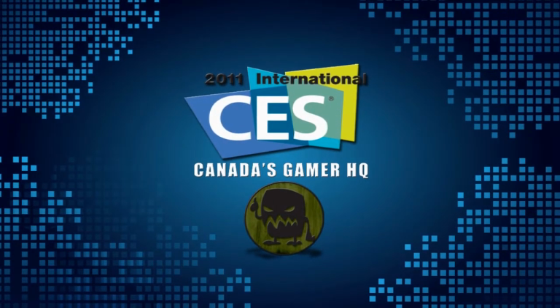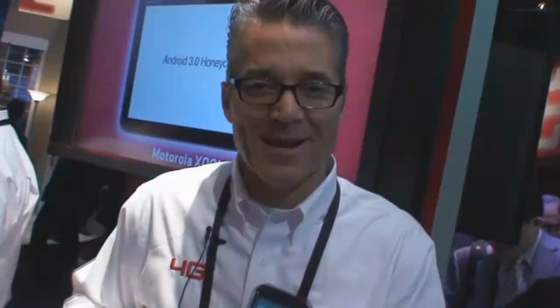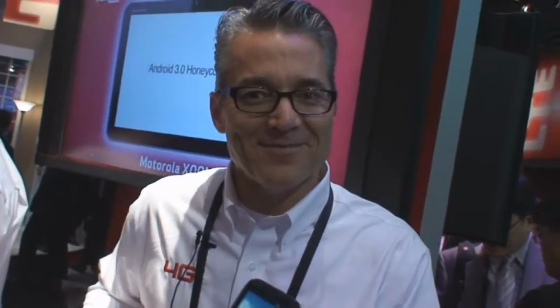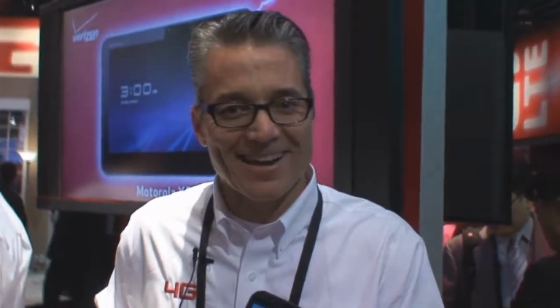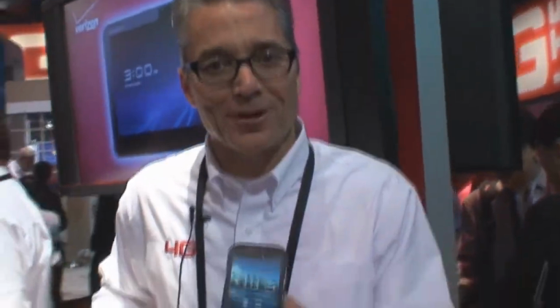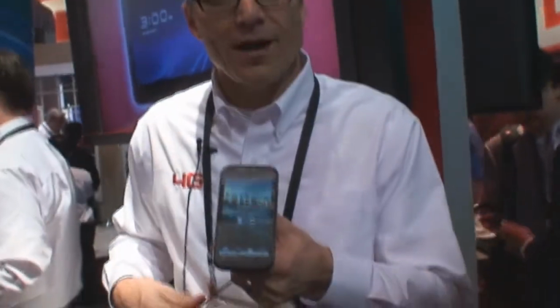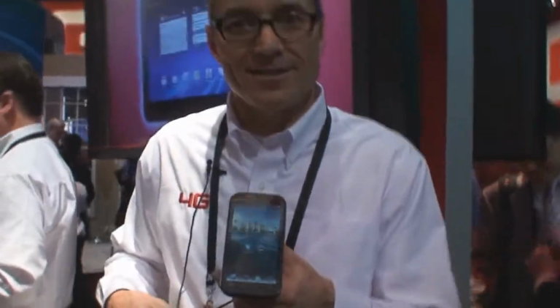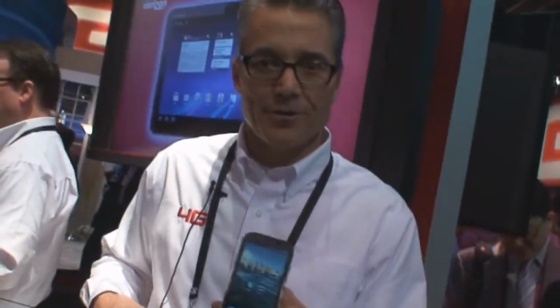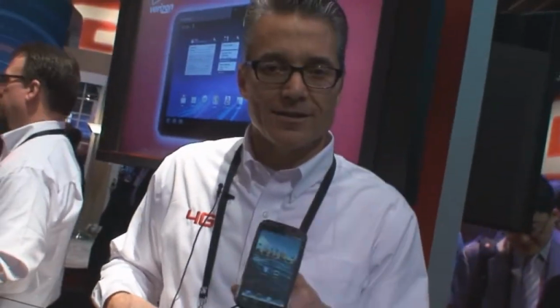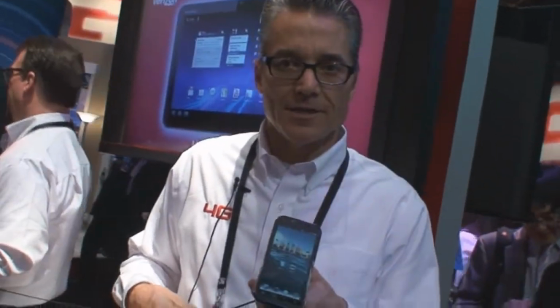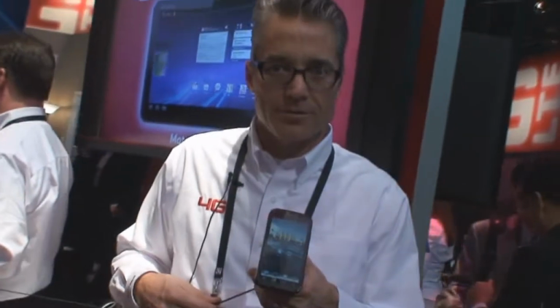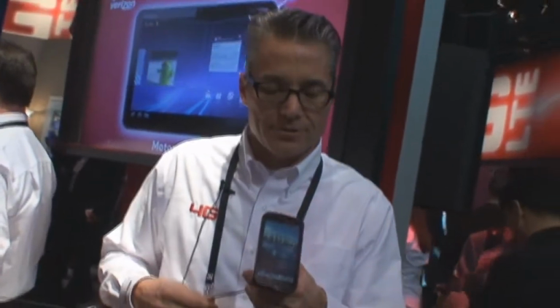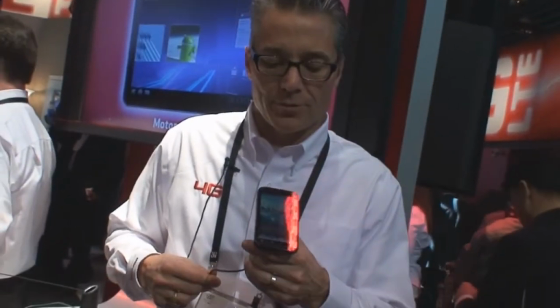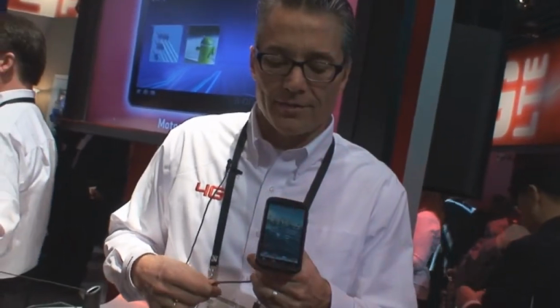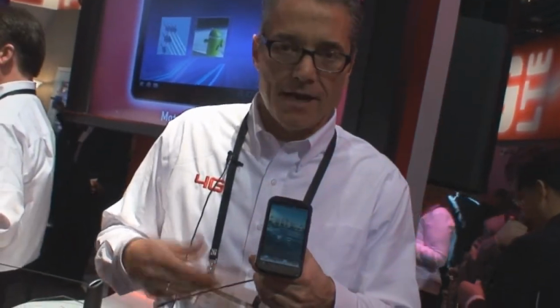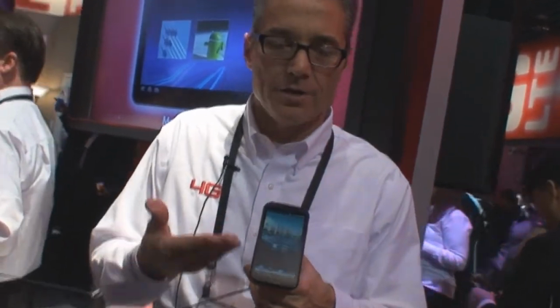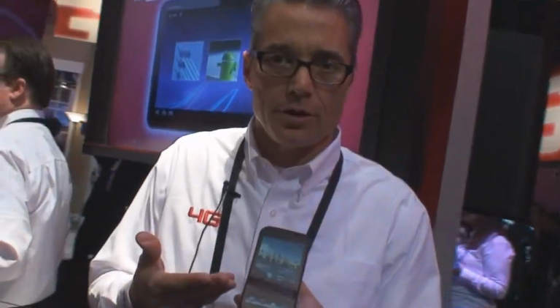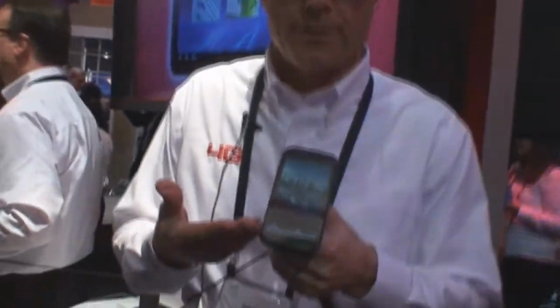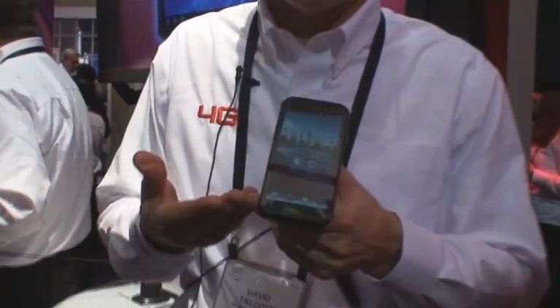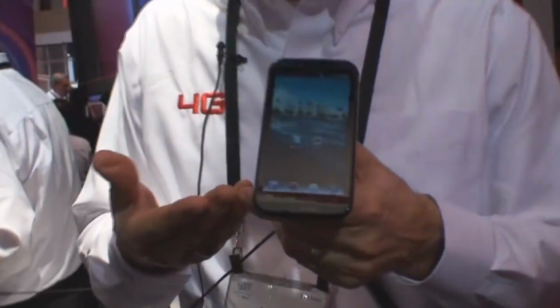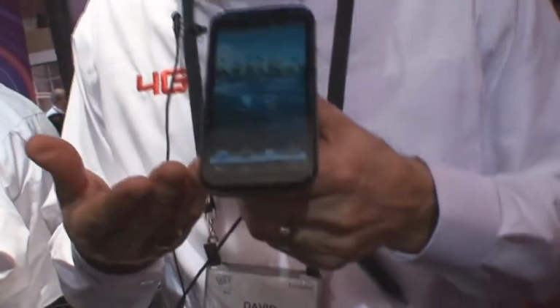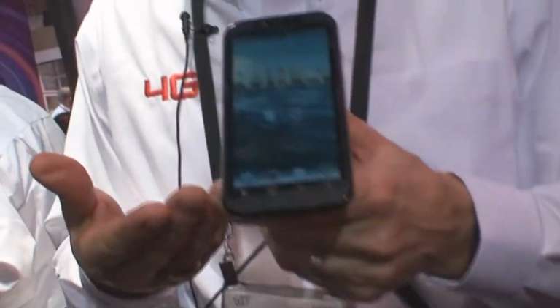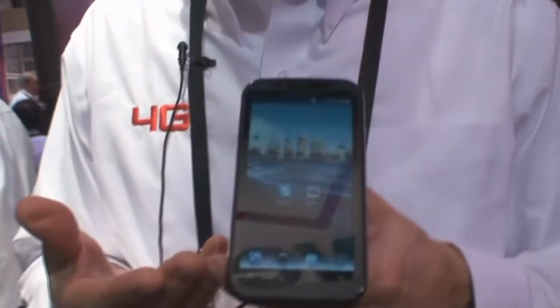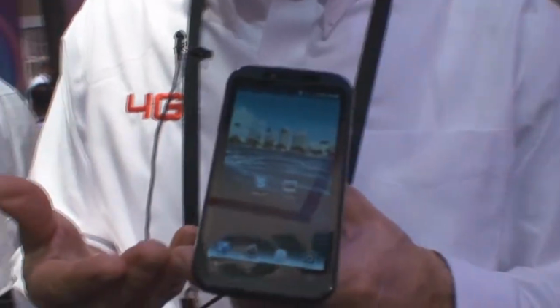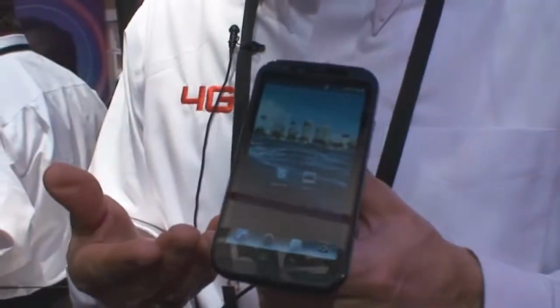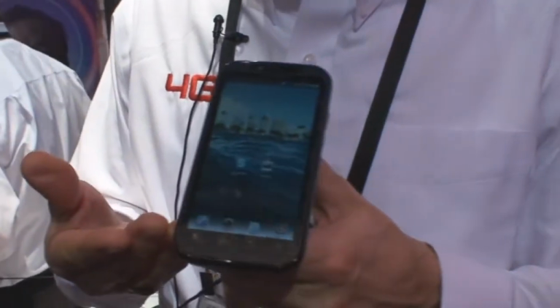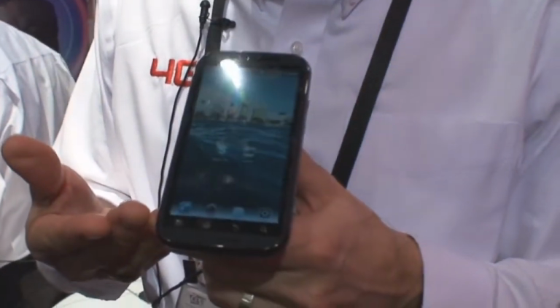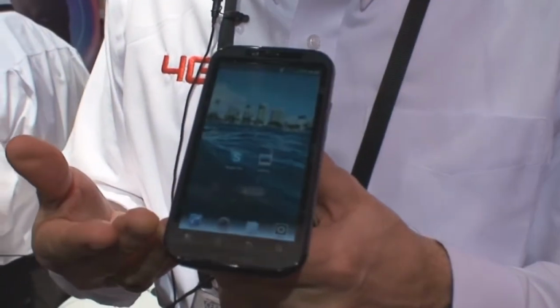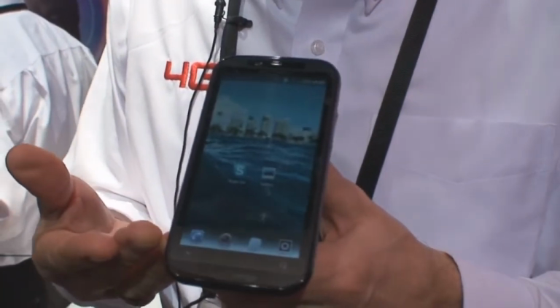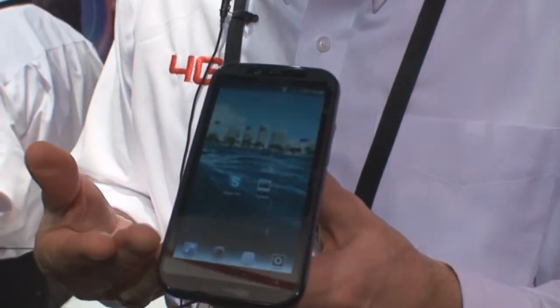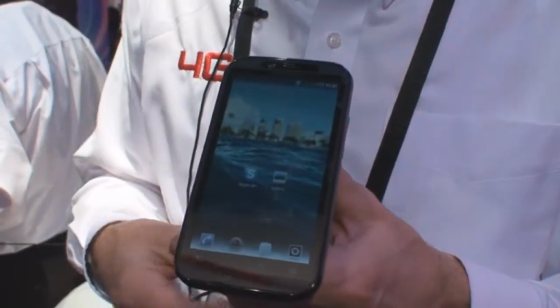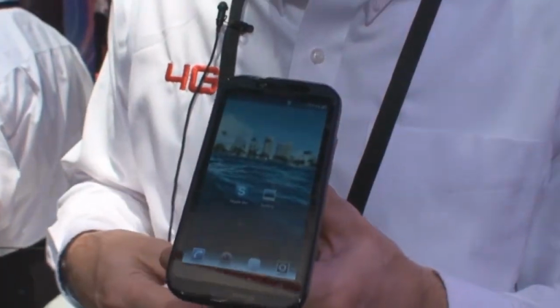Hi, my name is Dave Talcott. I'm with Verizon Wireless here at the CES show 2011. I've got here the Motorola Droid Bionic. This is our newest smartphone from Motorola, called the Droid Bionic.